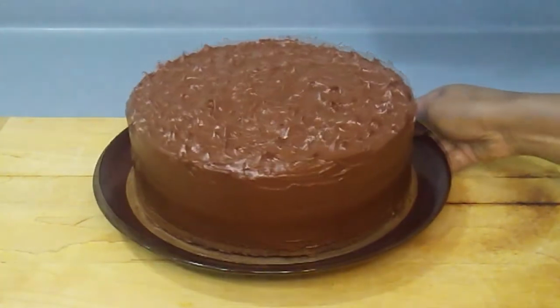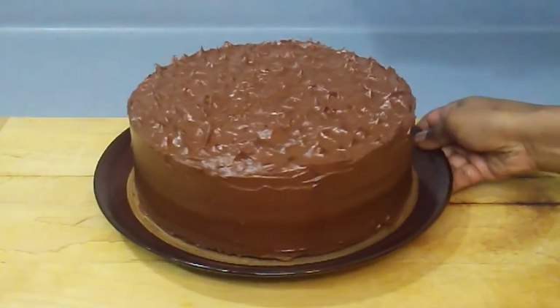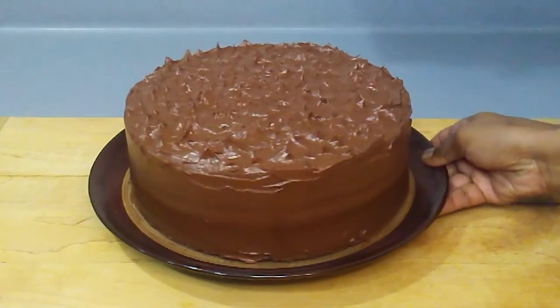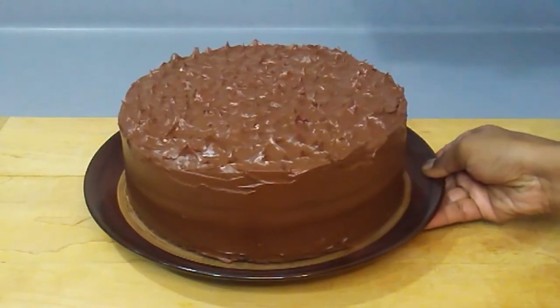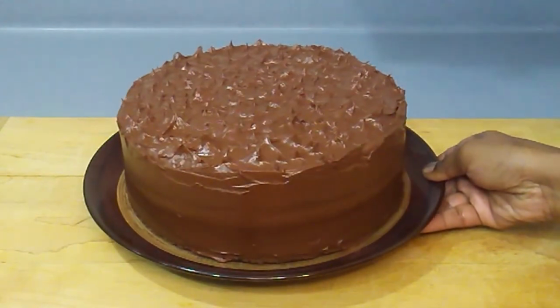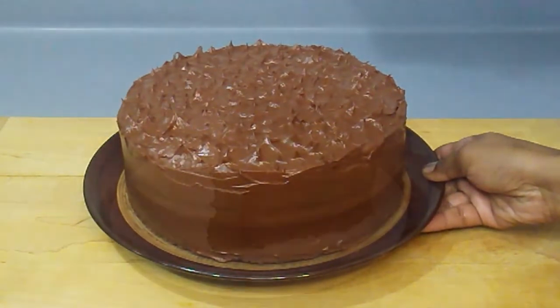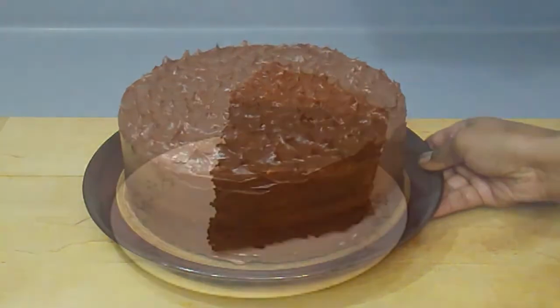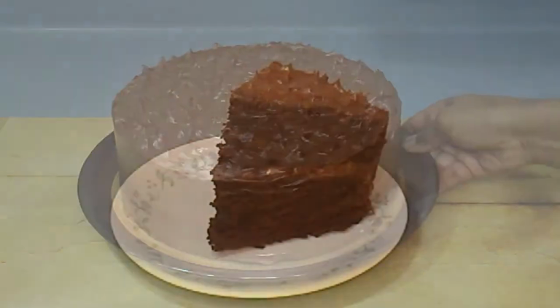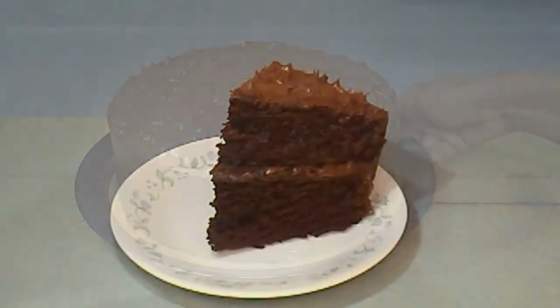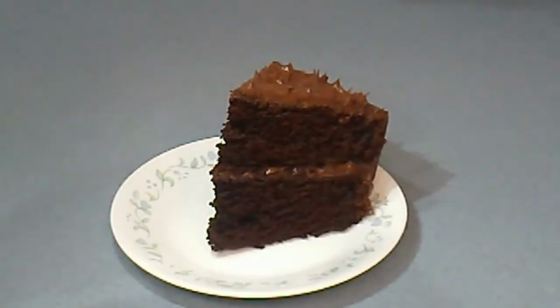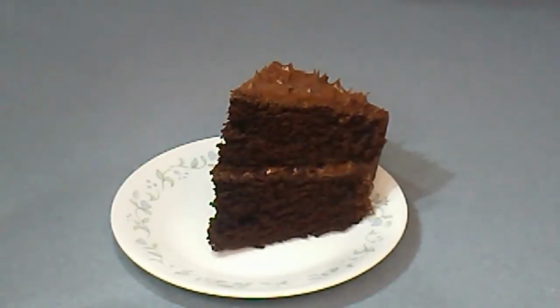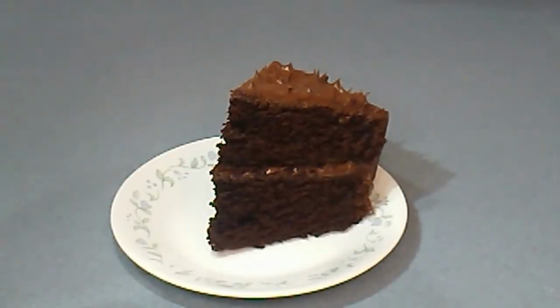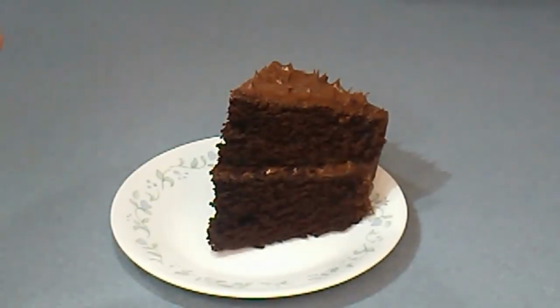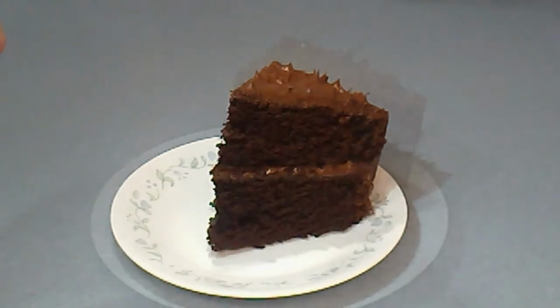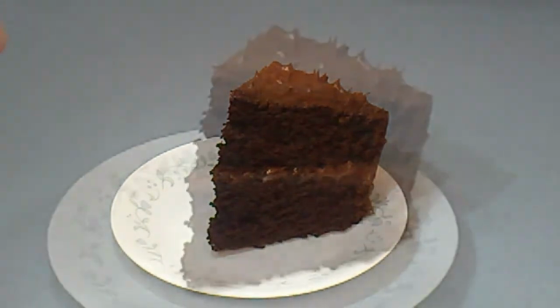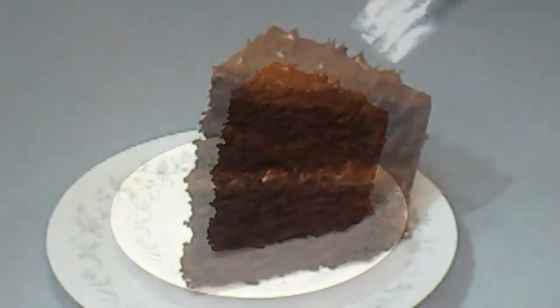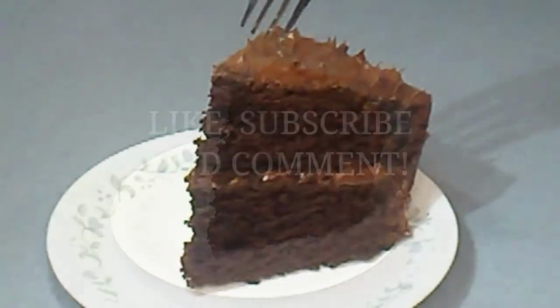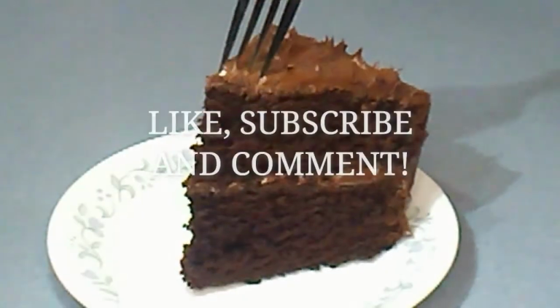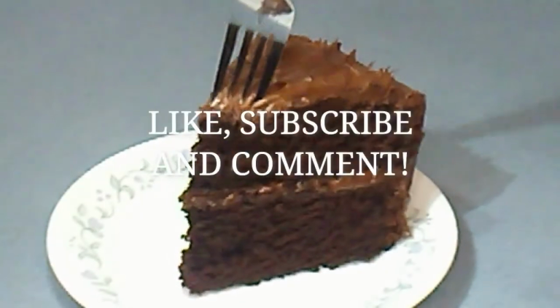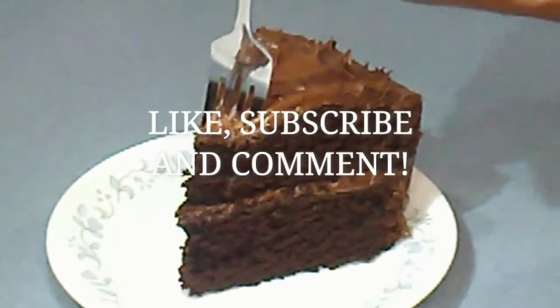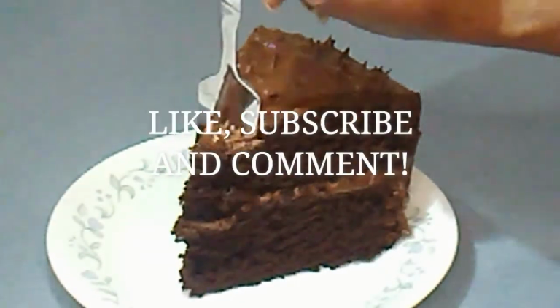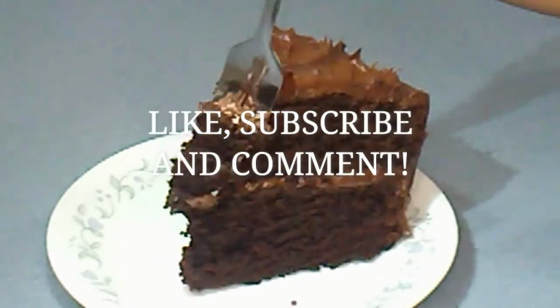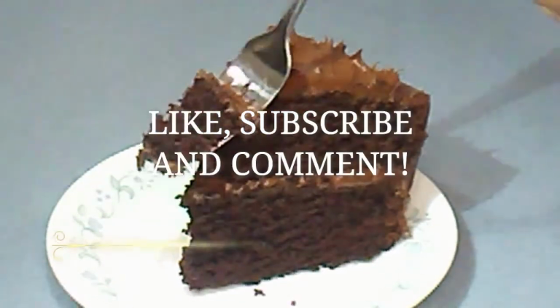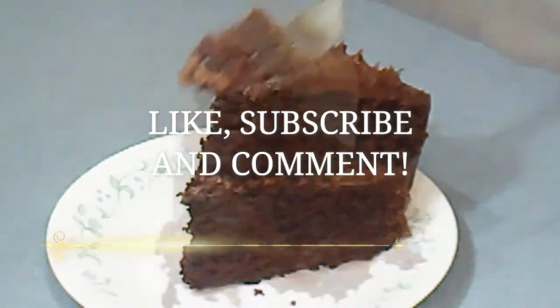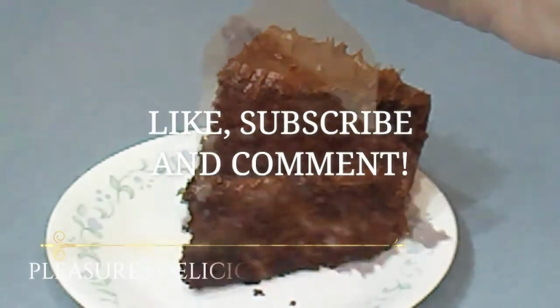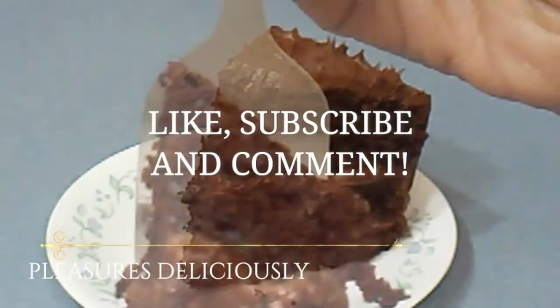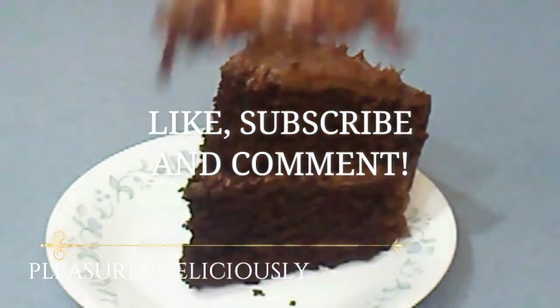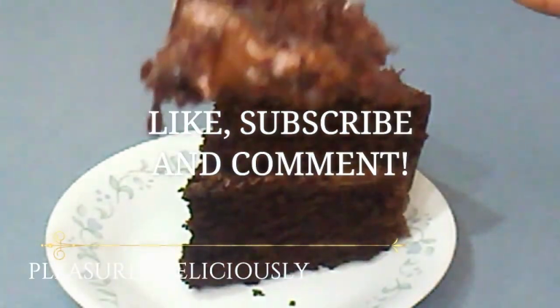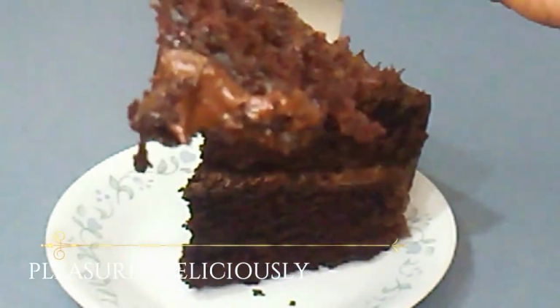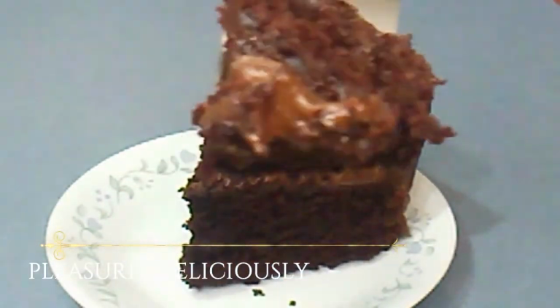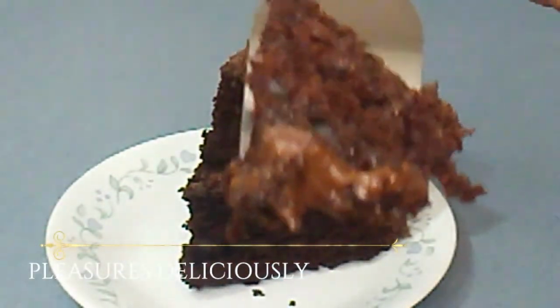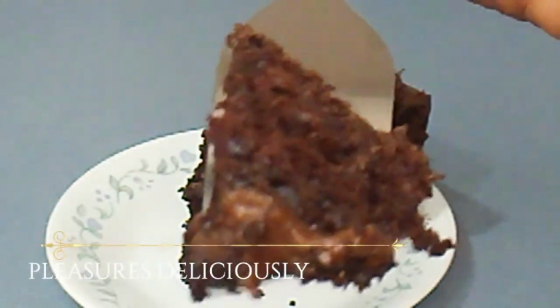There you have it everyone, a classic chocolate cake with chocolate buttercream frosting. I guarantee this cake will satisfy all of your cravings for a sweet chocolatey treat and you will be crooning it pleasures deliciously.